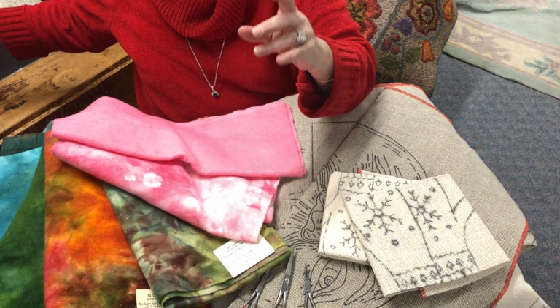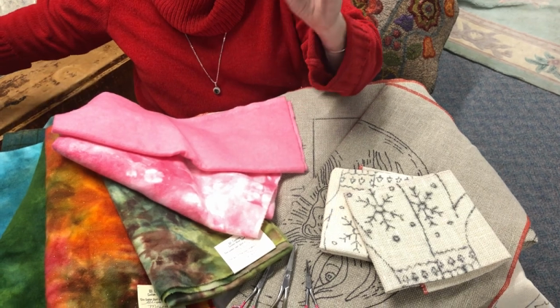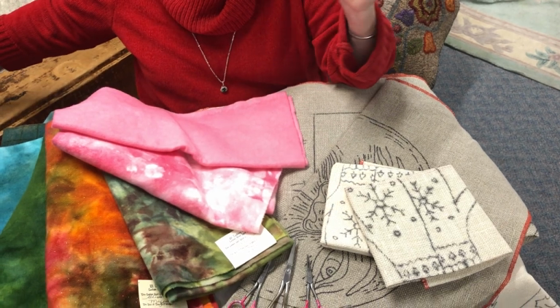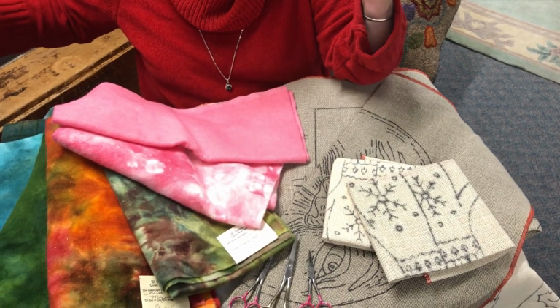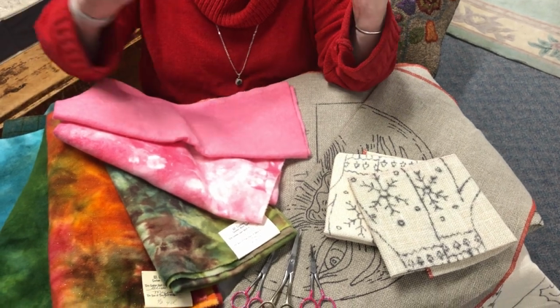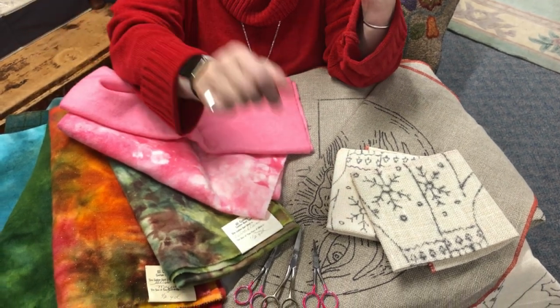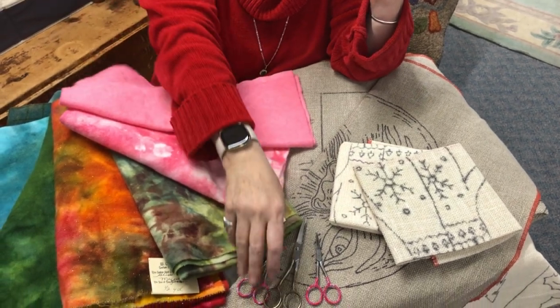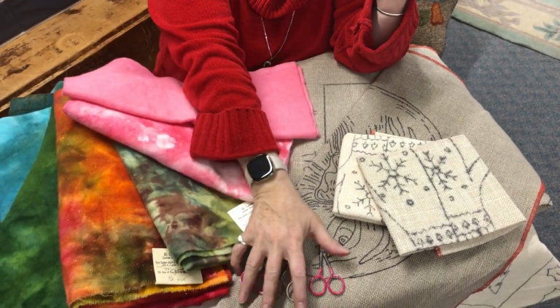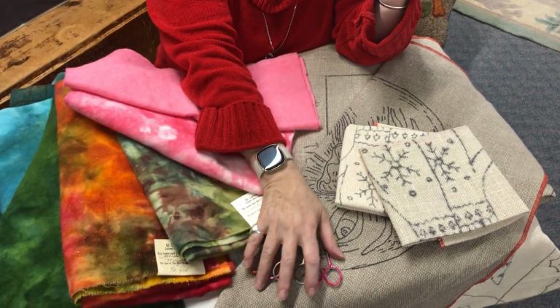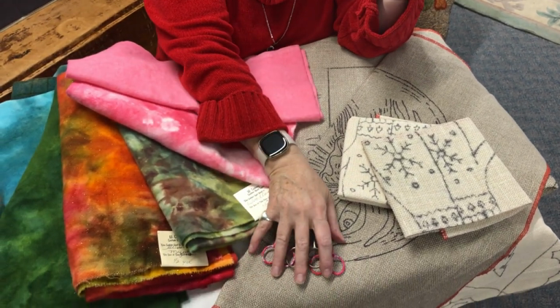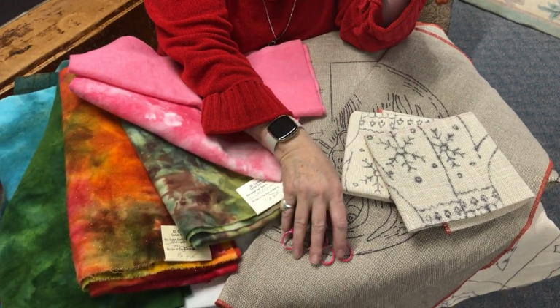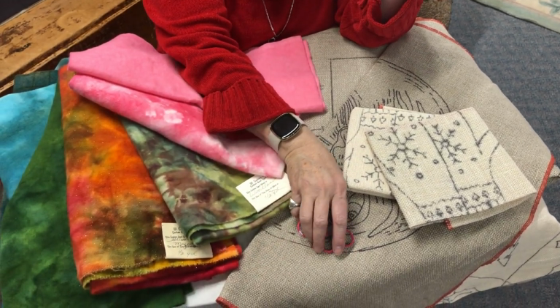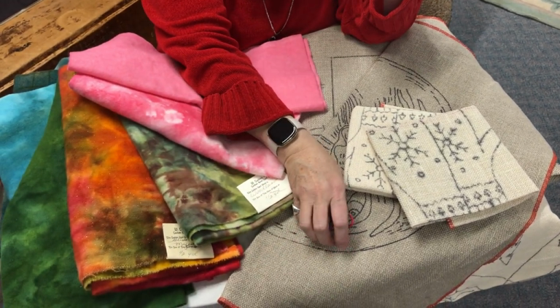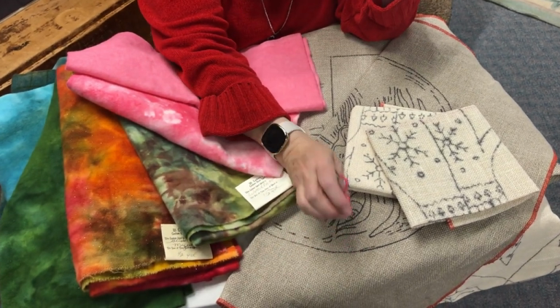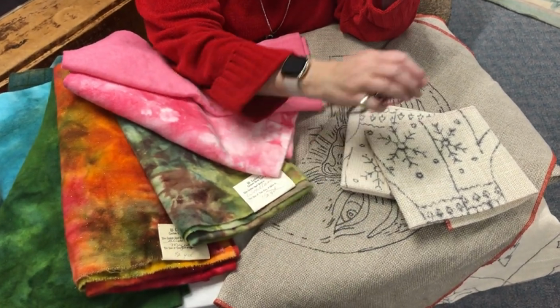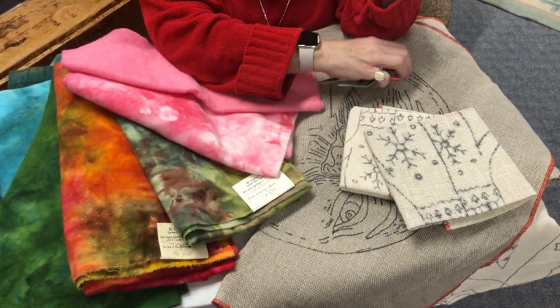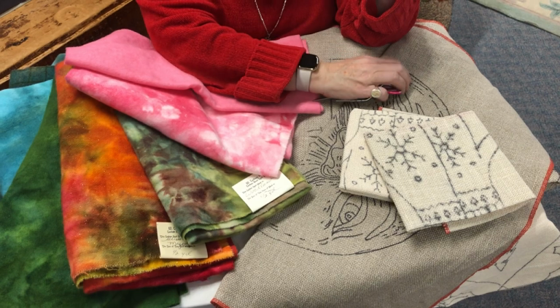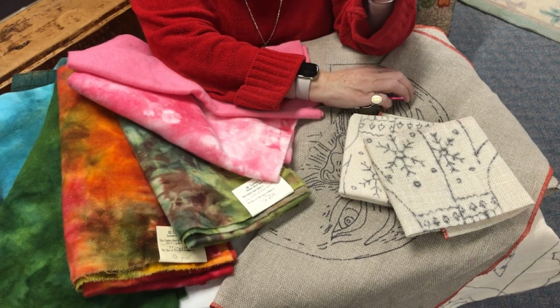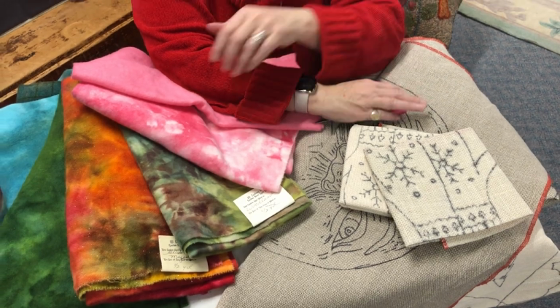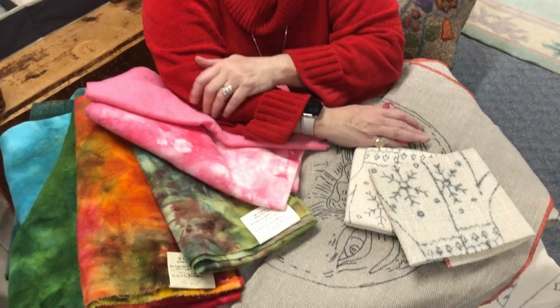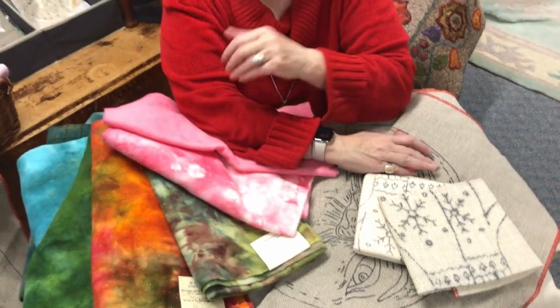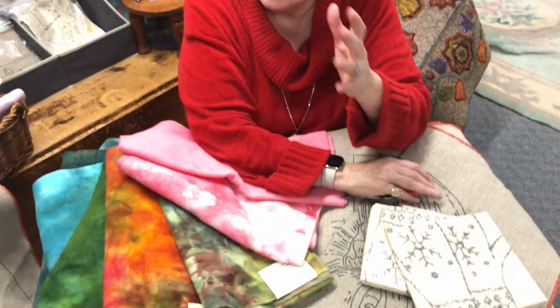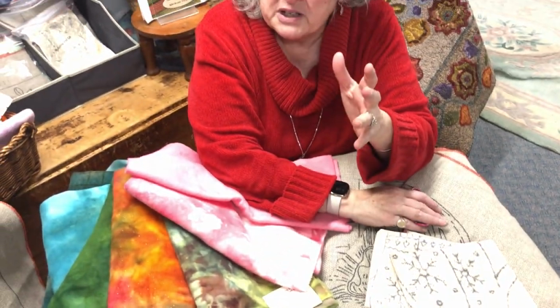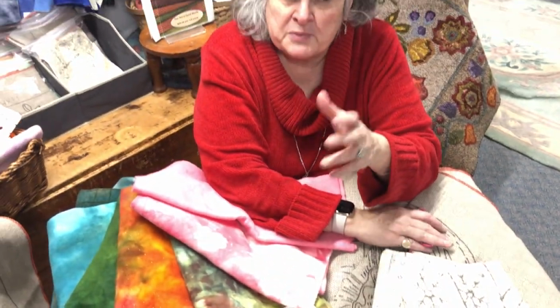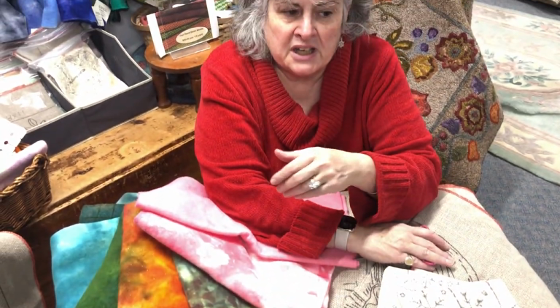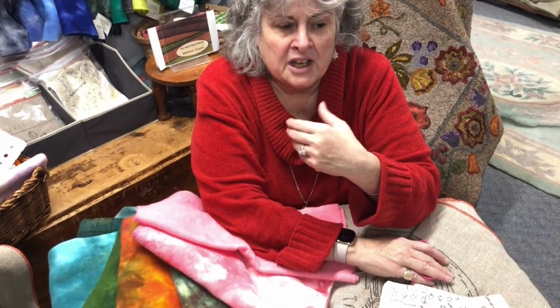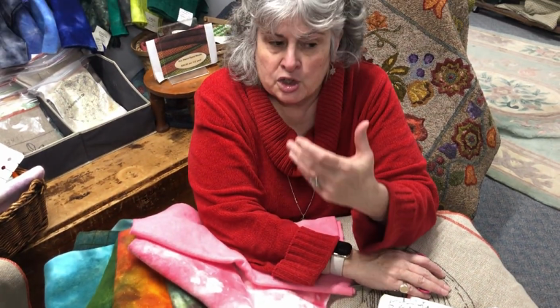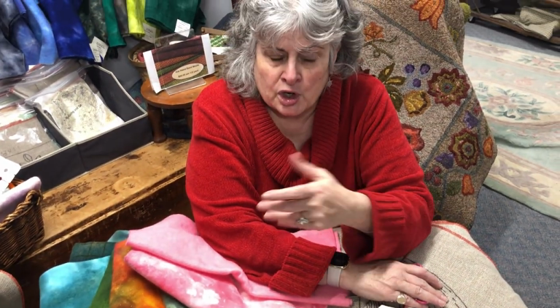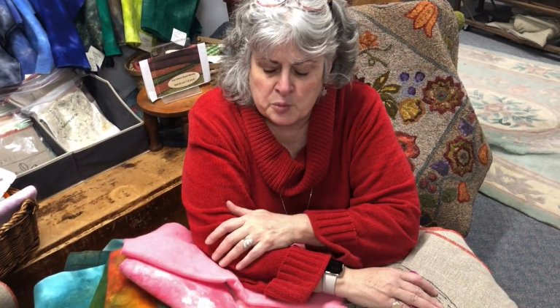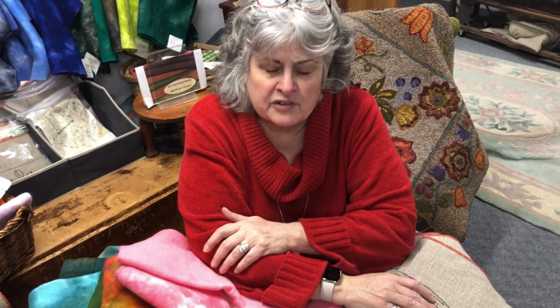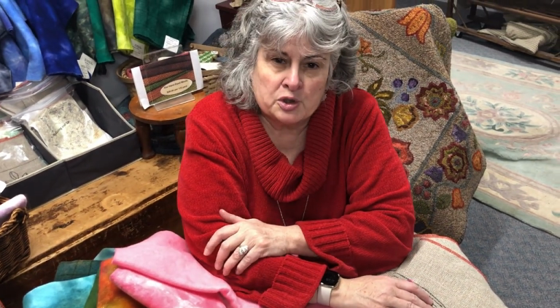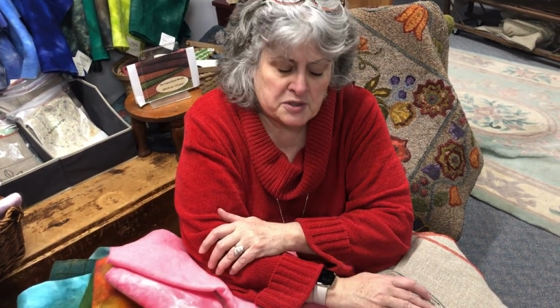Strip sorters work for textures — we get that question all the time. They work for dyed wool, textures, mixed media, yarns, whatever you're using.